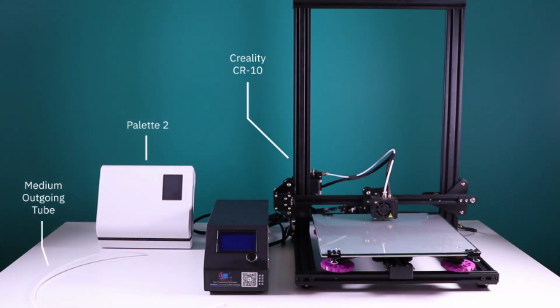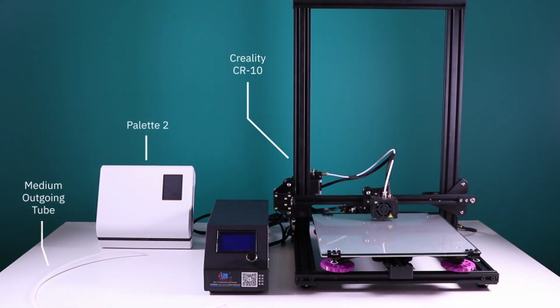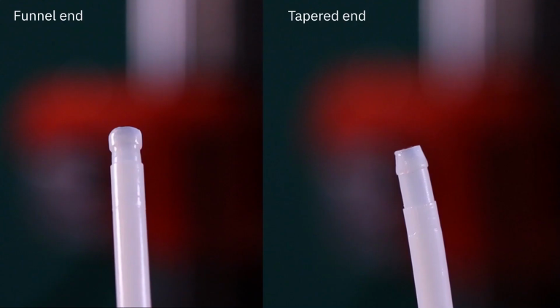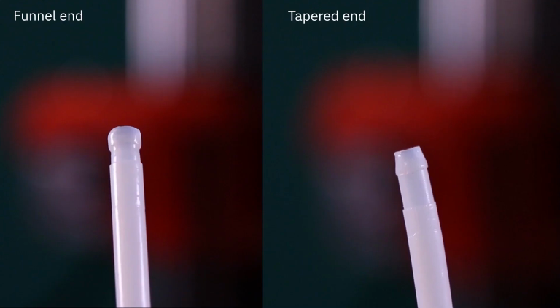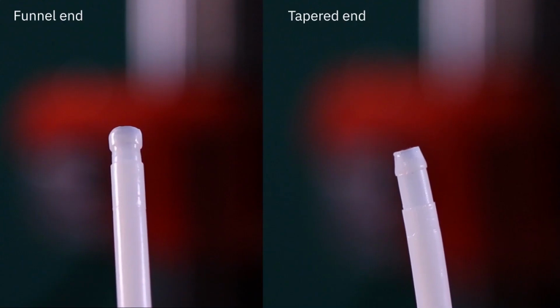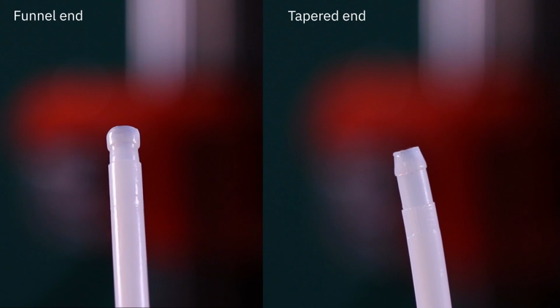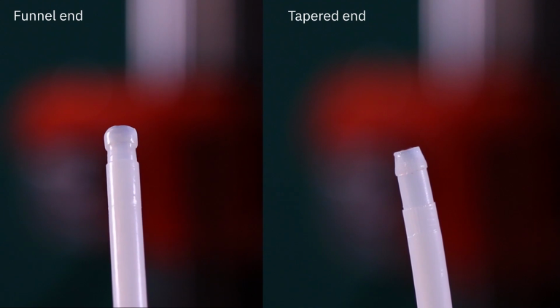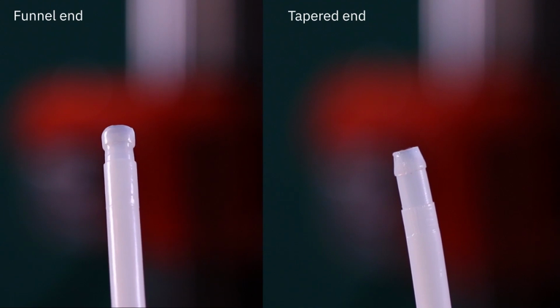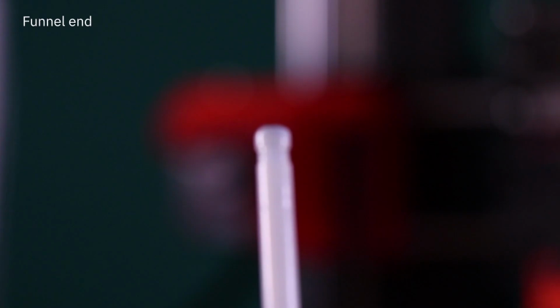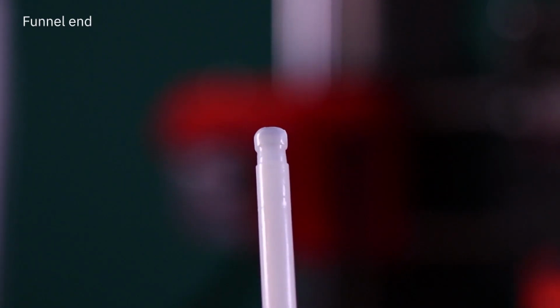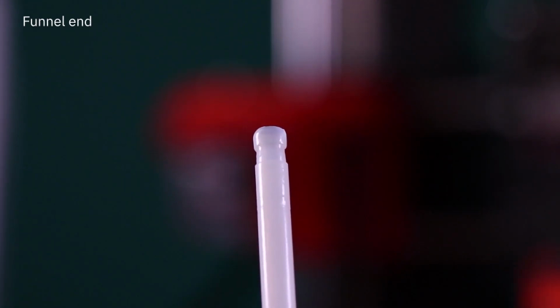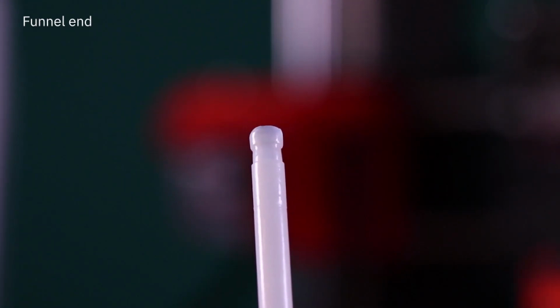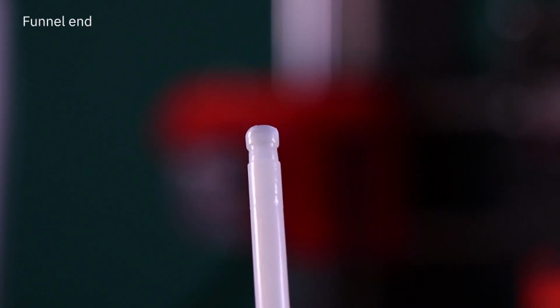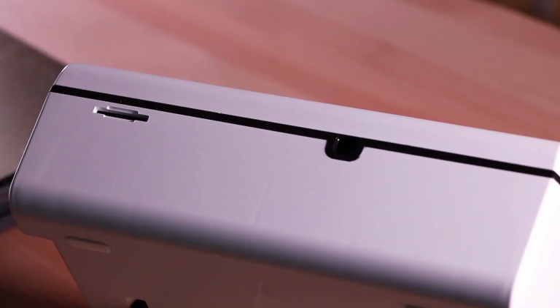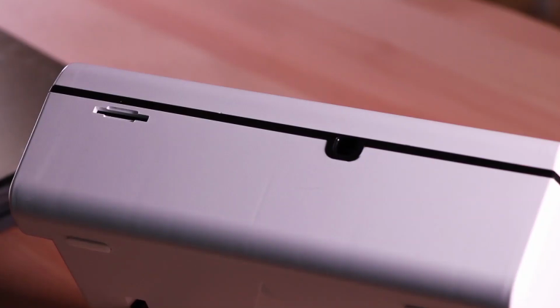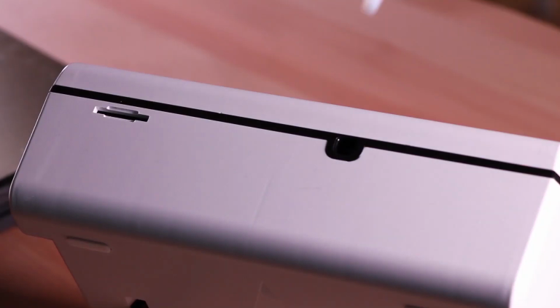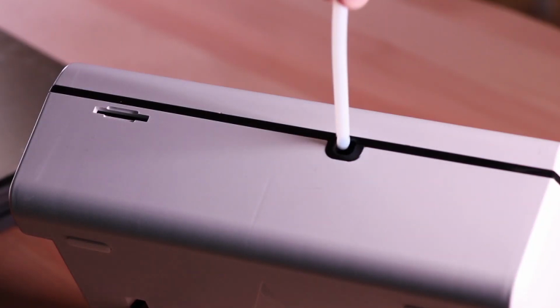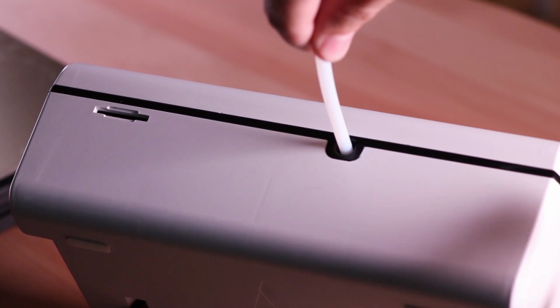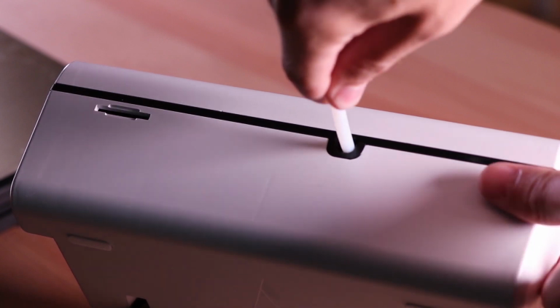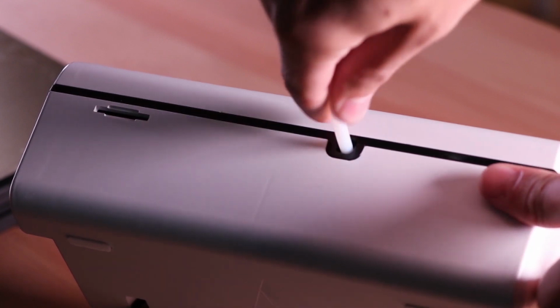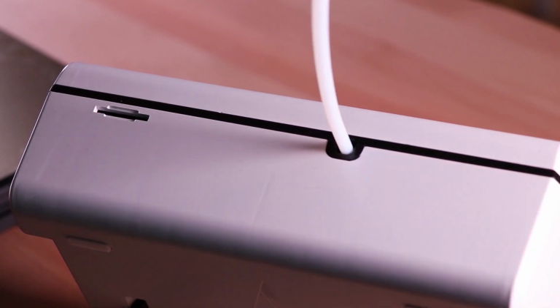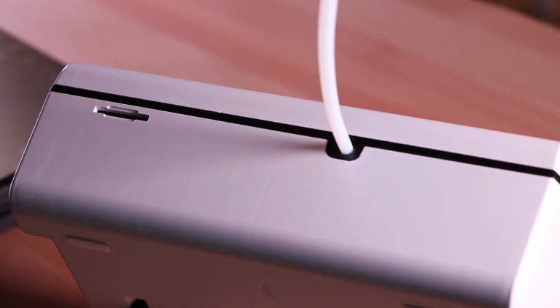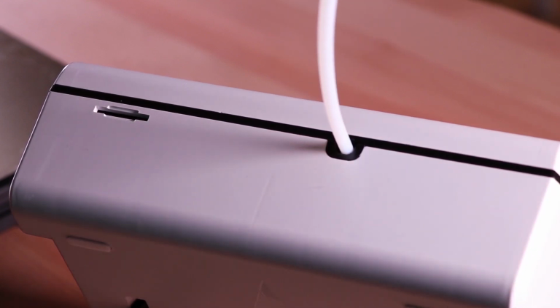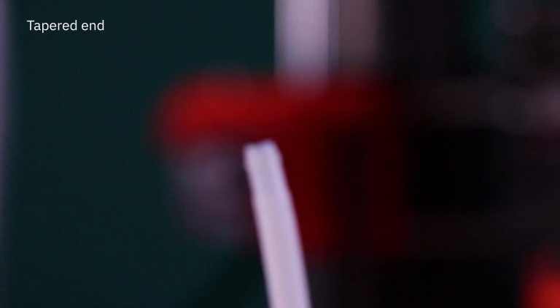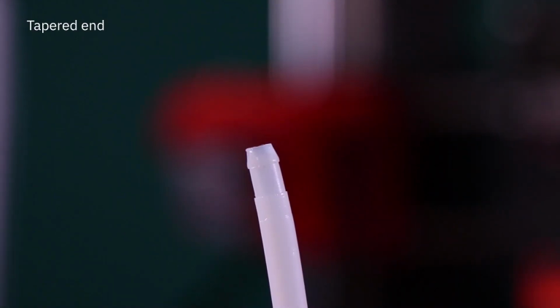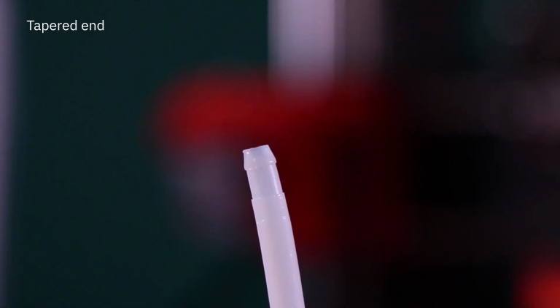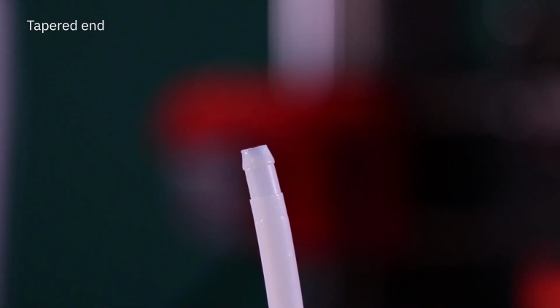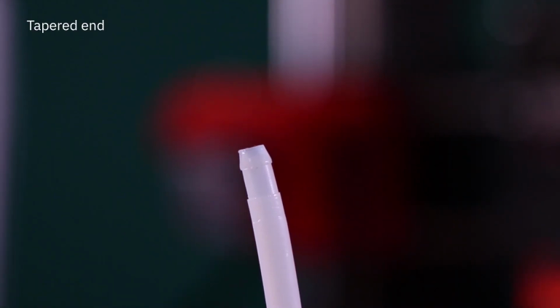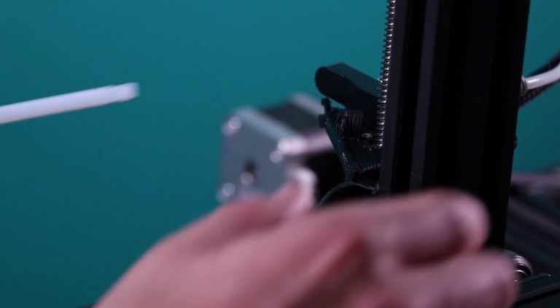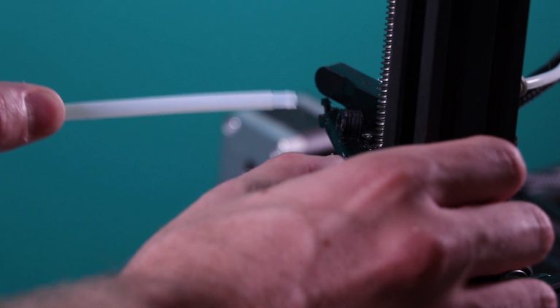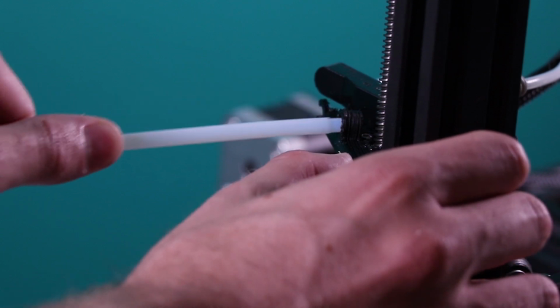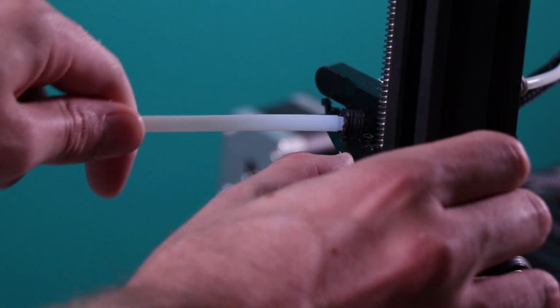The guide tube has two different ends: the funnel end and the tapered end. The funnel end, as seen here, has more of a square shape and goes into the outgoing of the Pallet 2 like so. The tapered end has more of a pointed edge and goes into the extruder clip on top of the extruder.